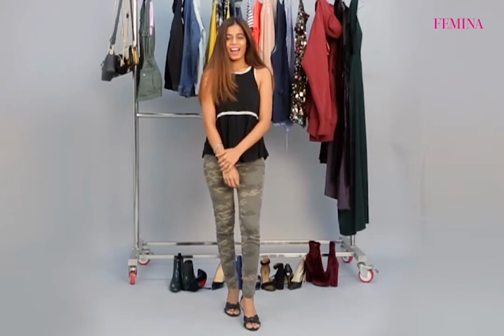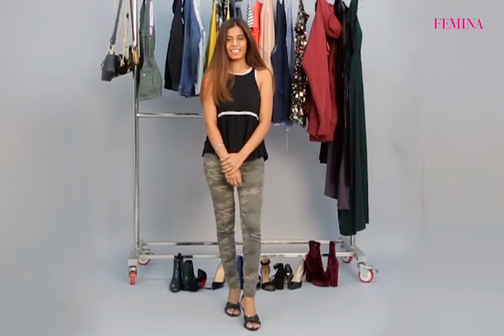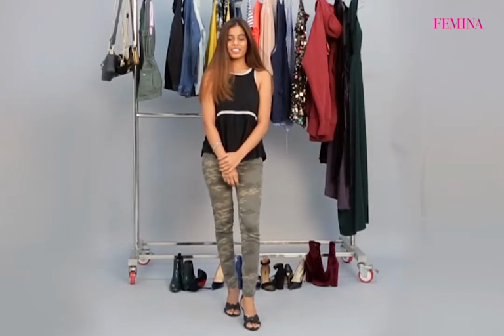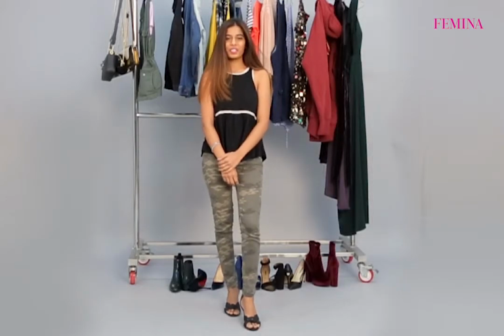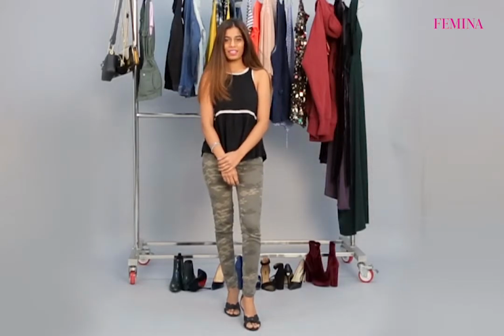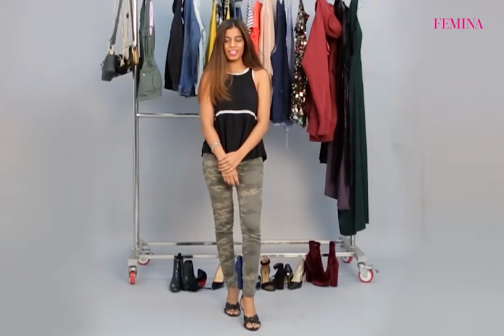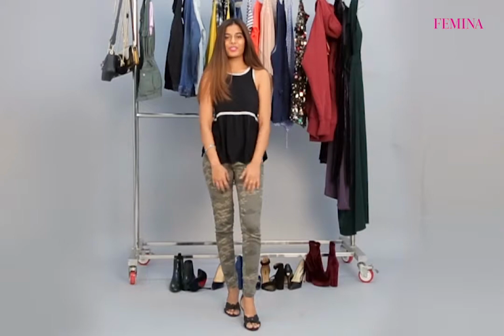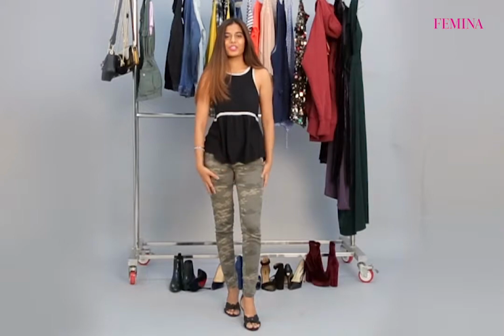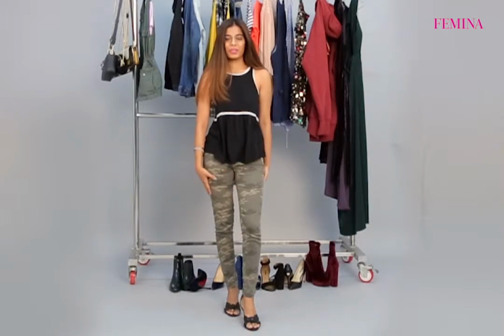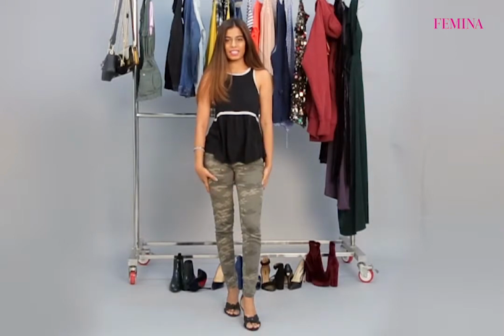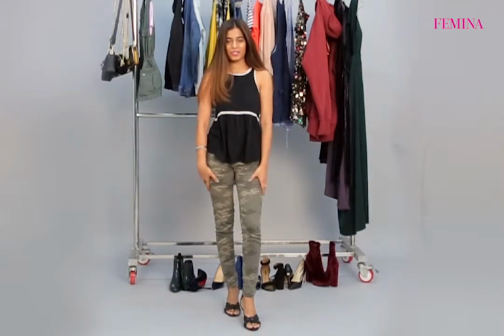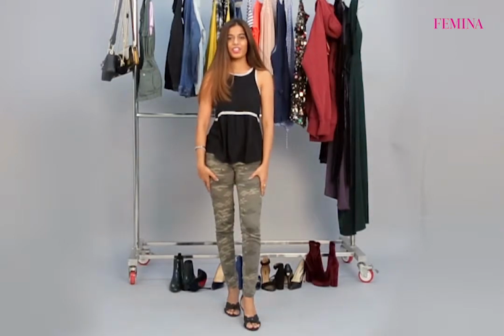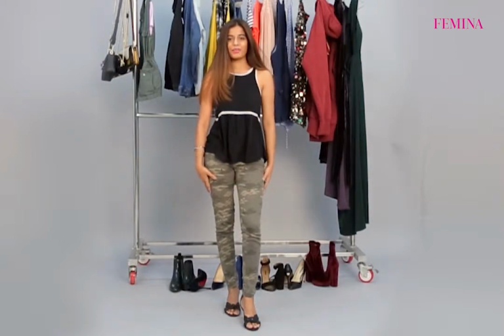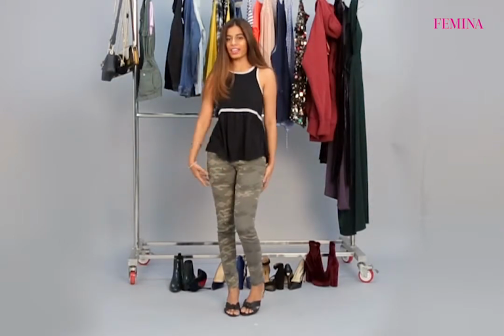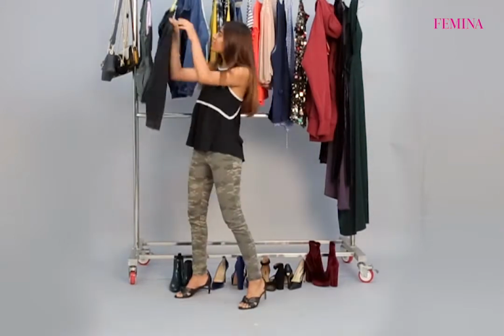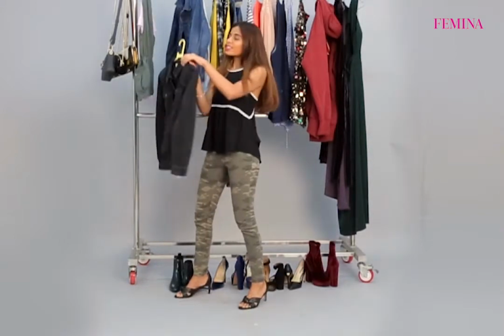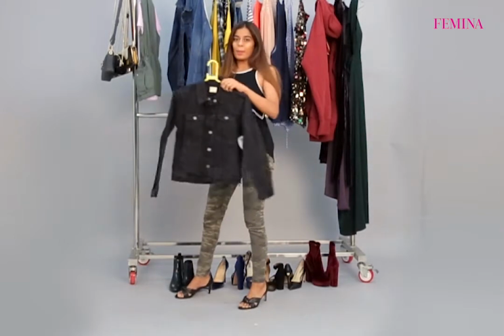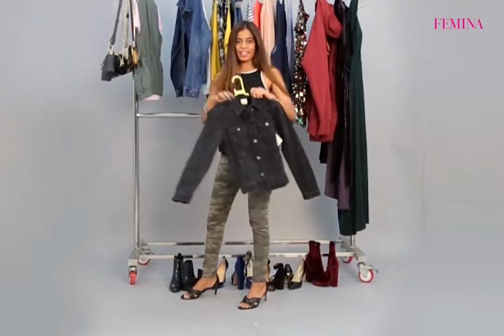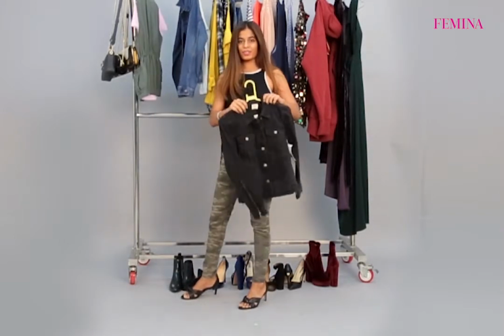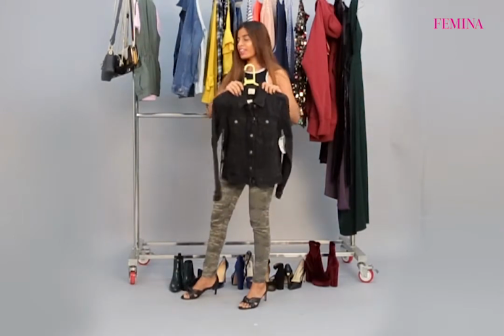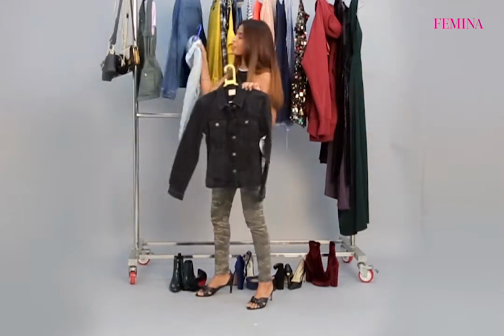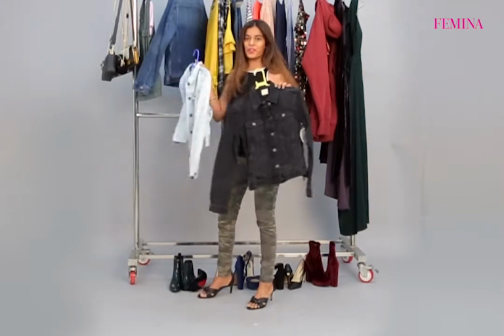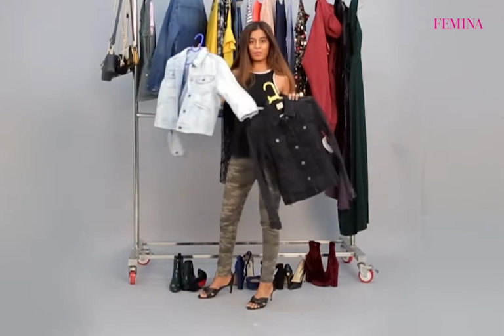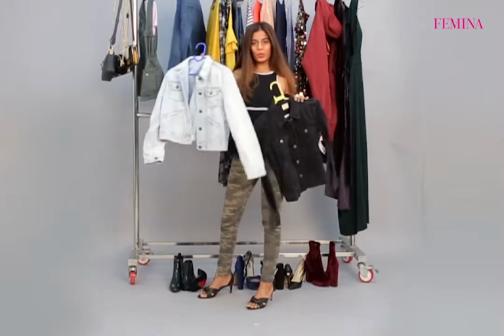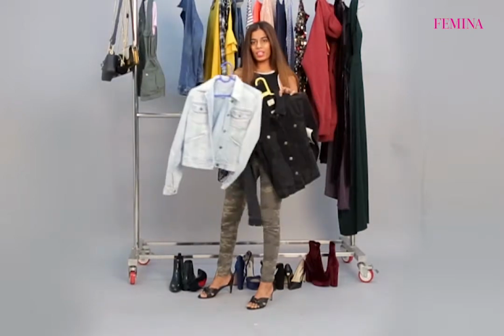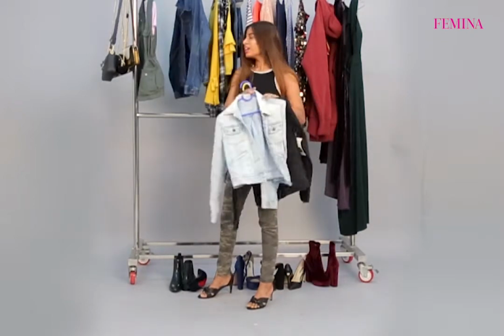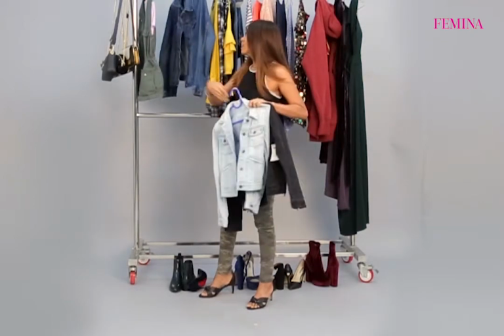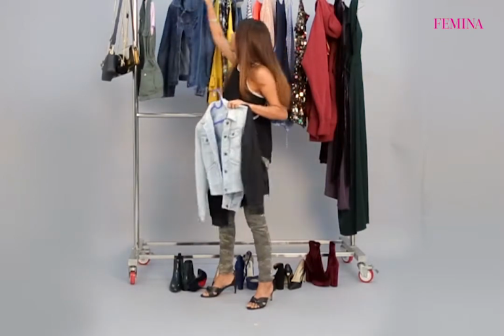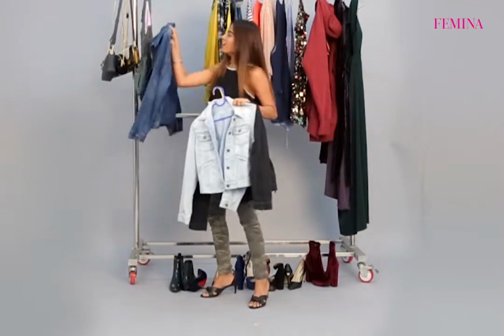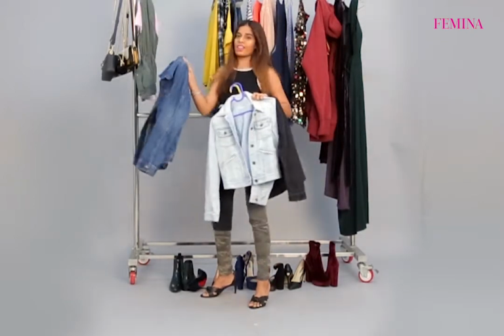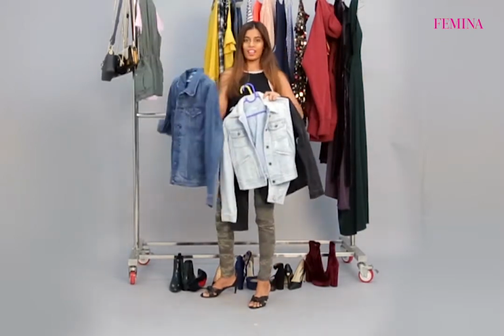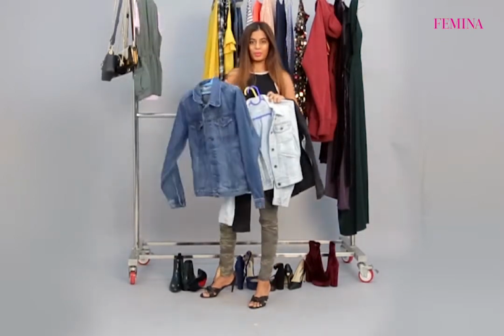Hi, this is Khushi Bhatia and I am going to show you 3 ways how to layer your denim jacket. I have a black denim jacket, a faded blue, and a dark blue.